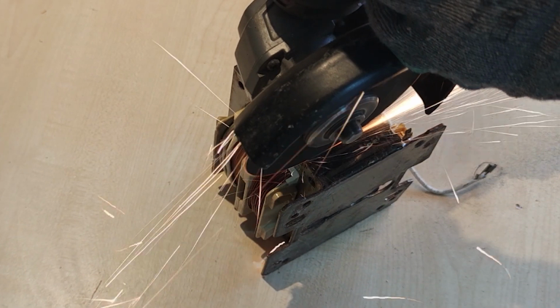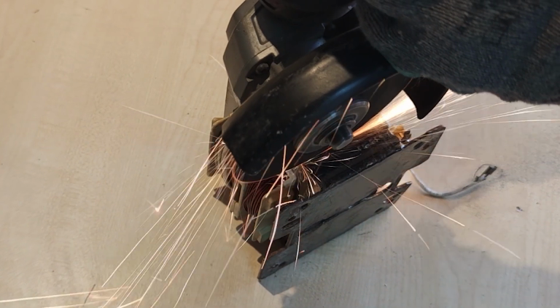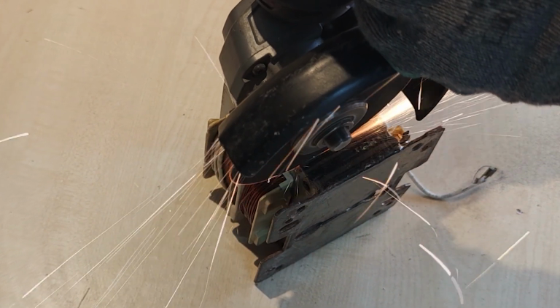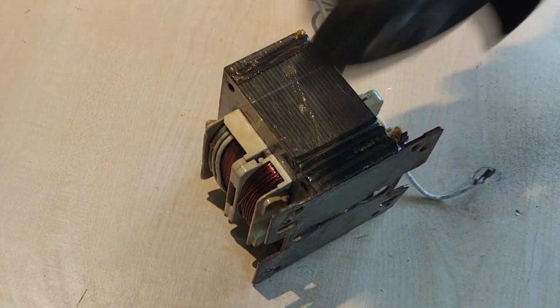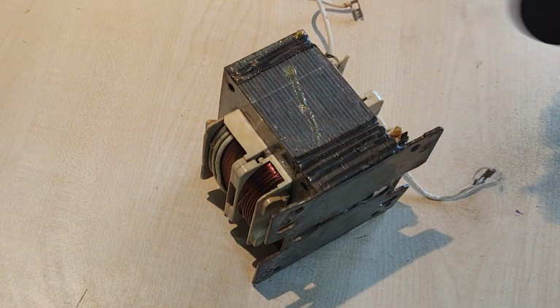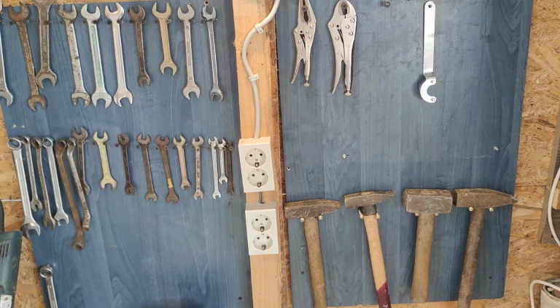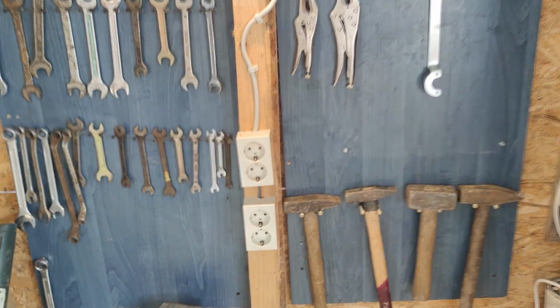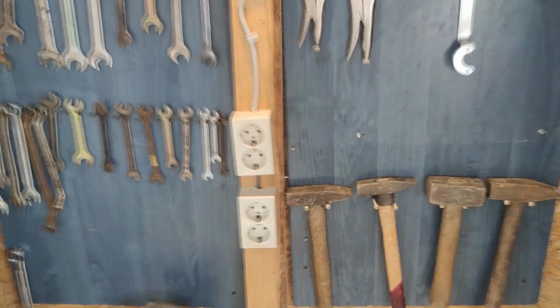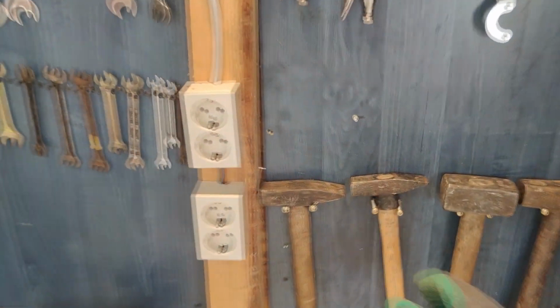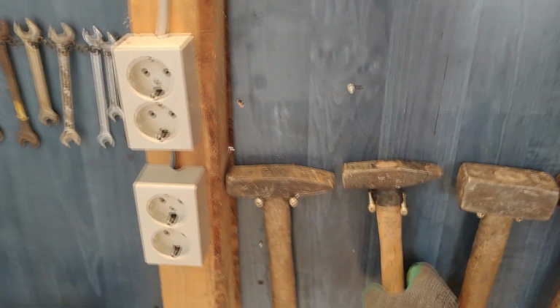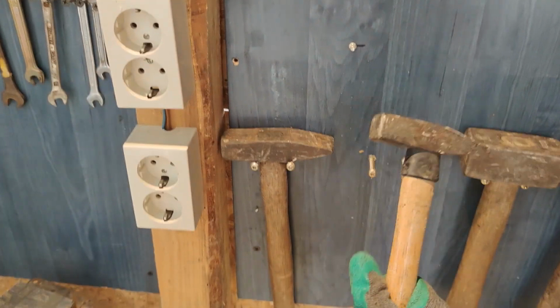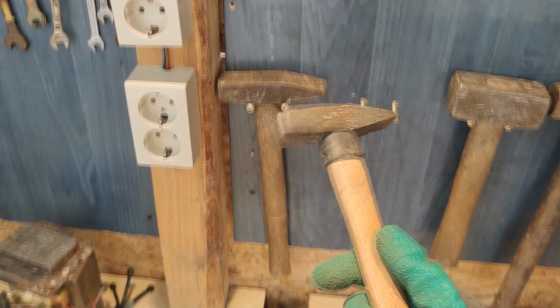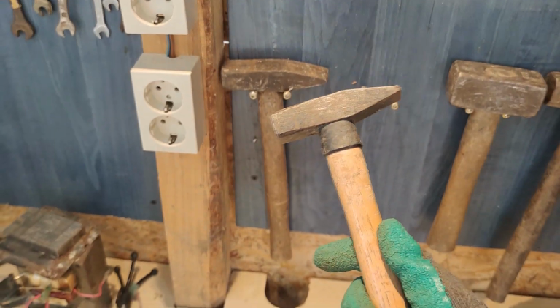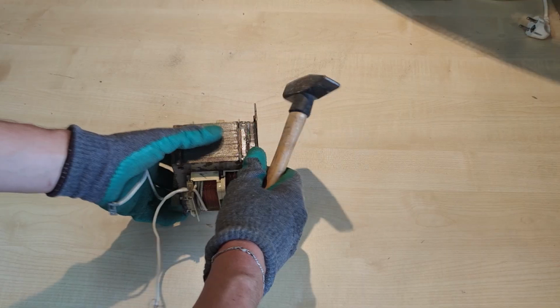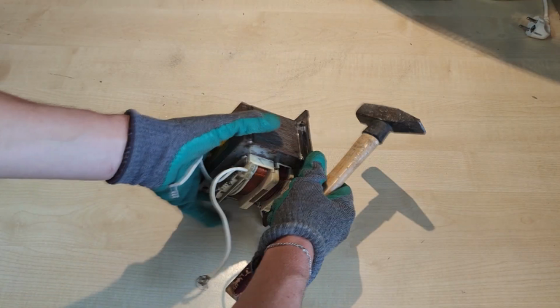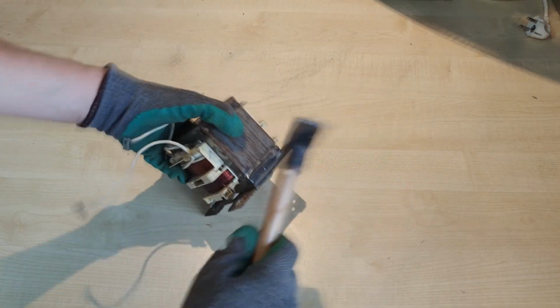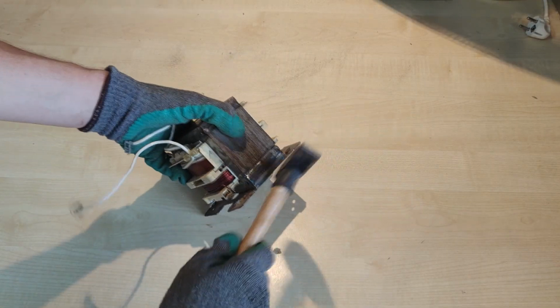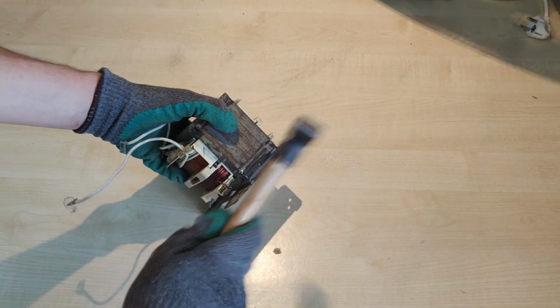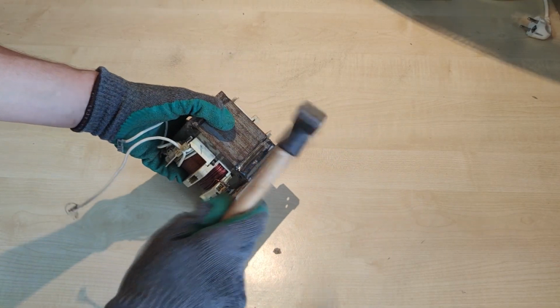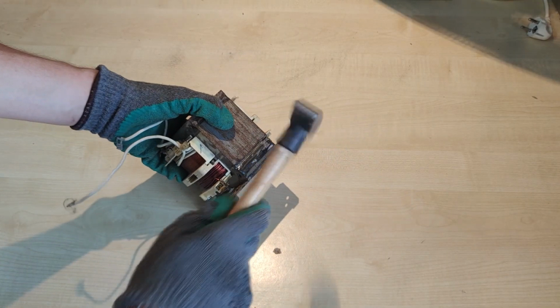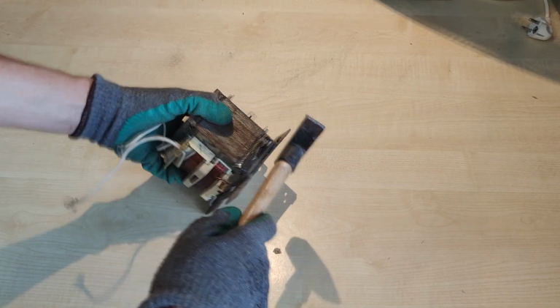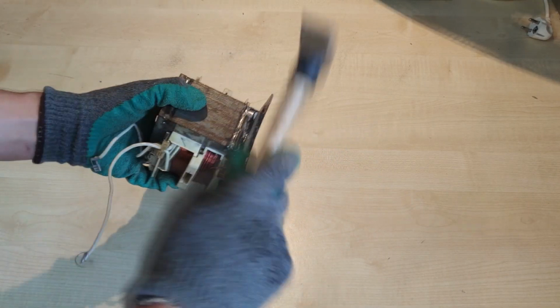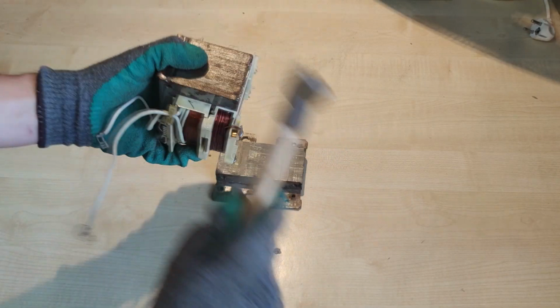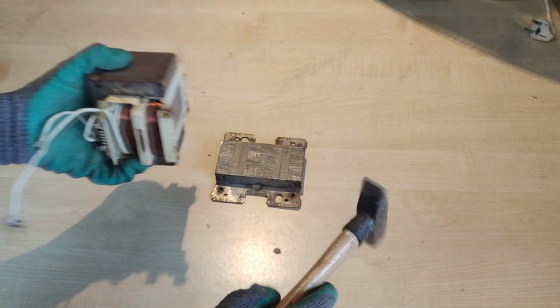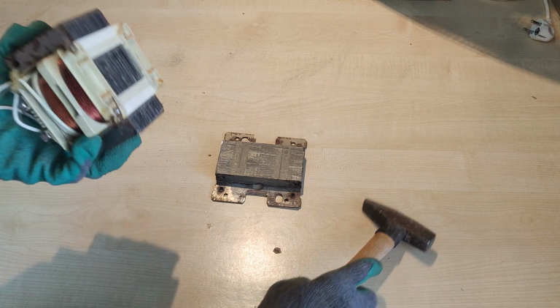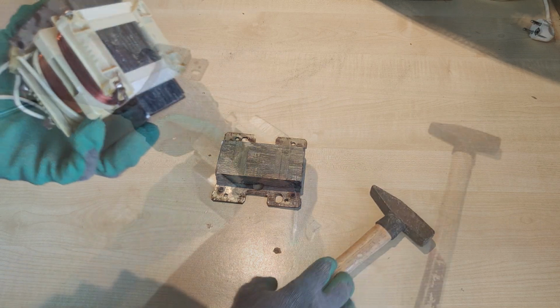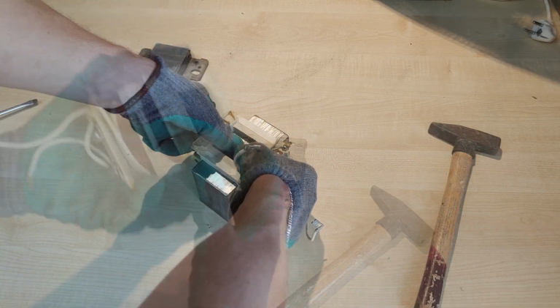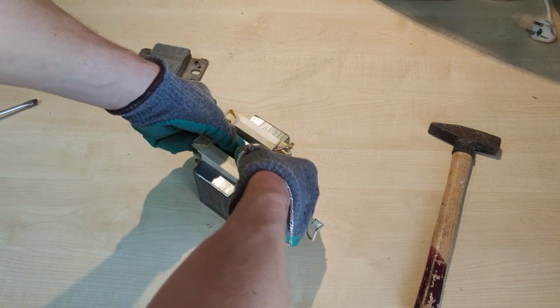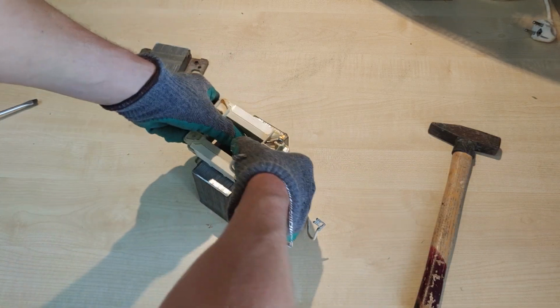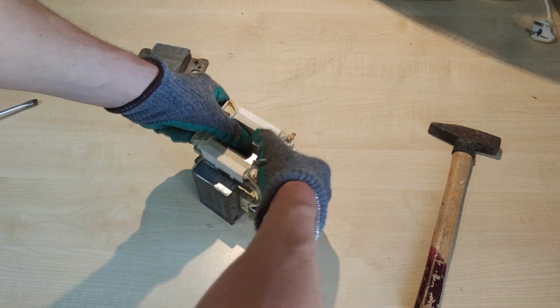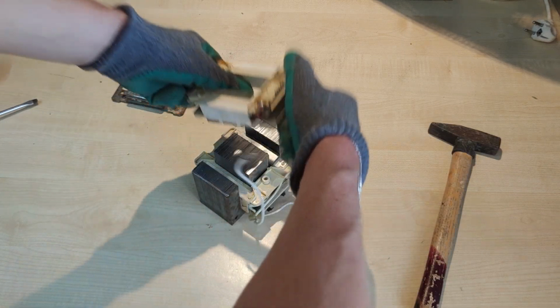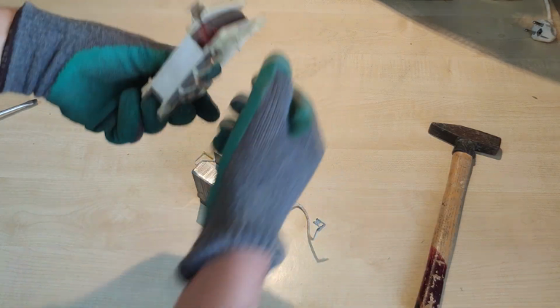After cutting the welds with an angle grinder and using the right hammer size and a few gentle taps, I have managed to split the first iron core. One primary coil is out, only three more to go.